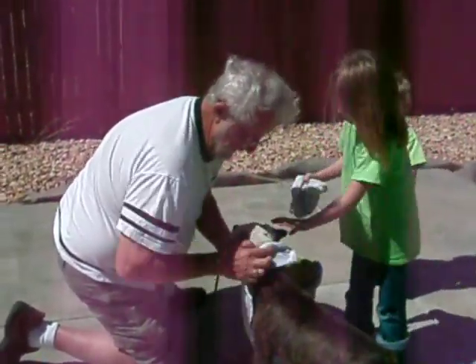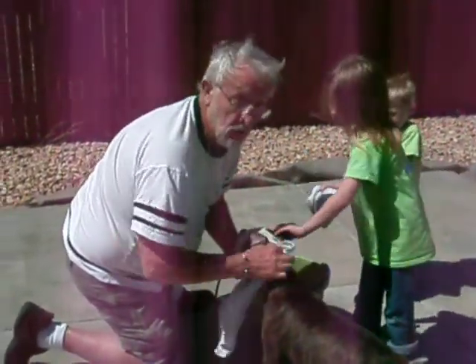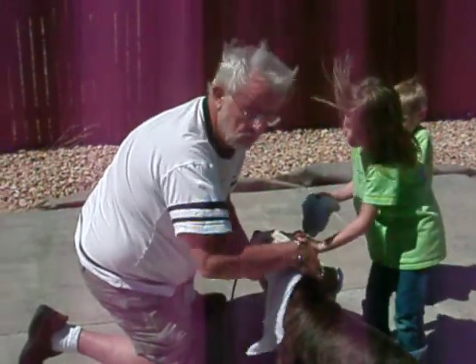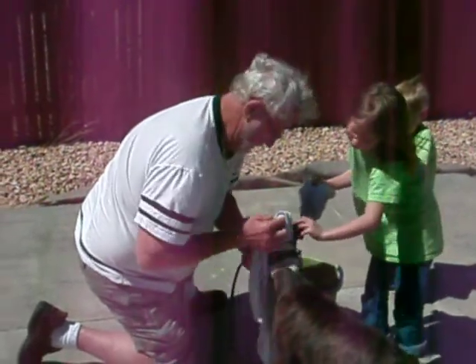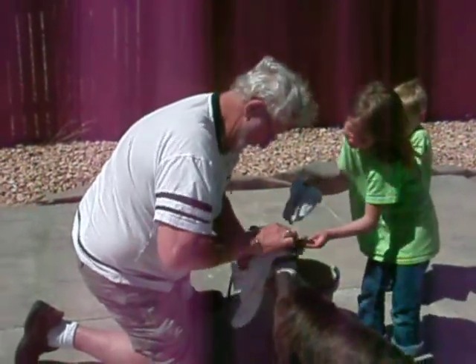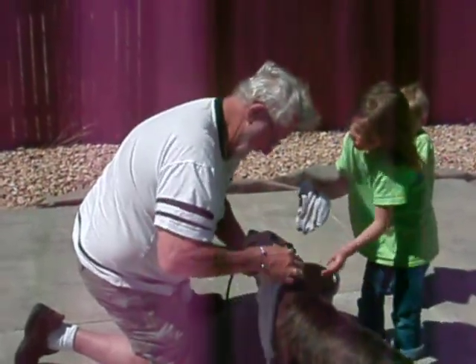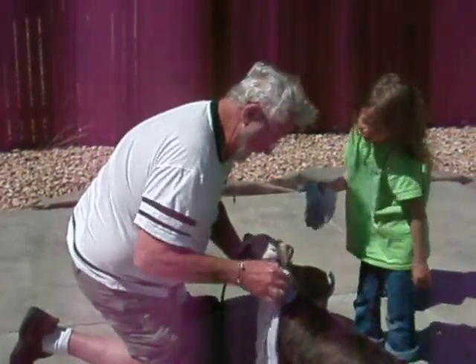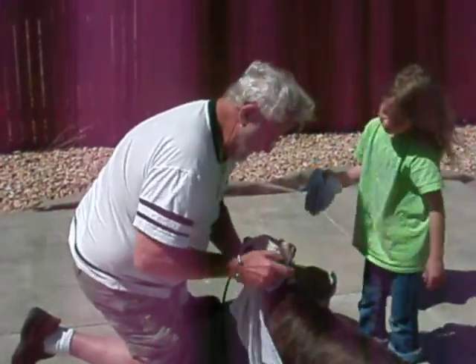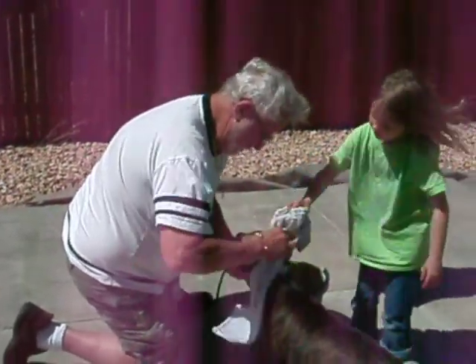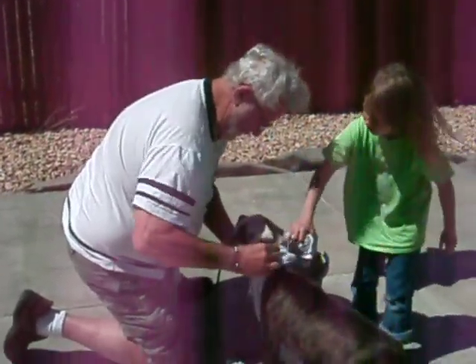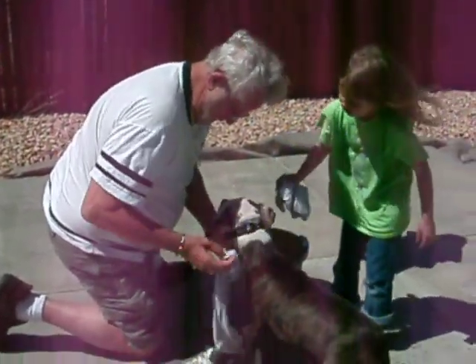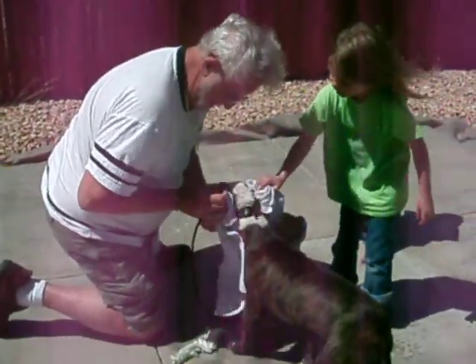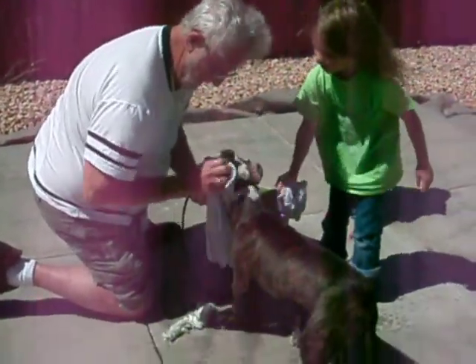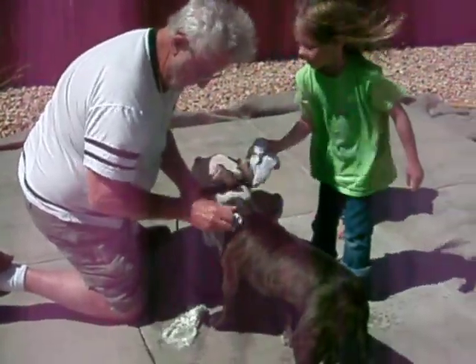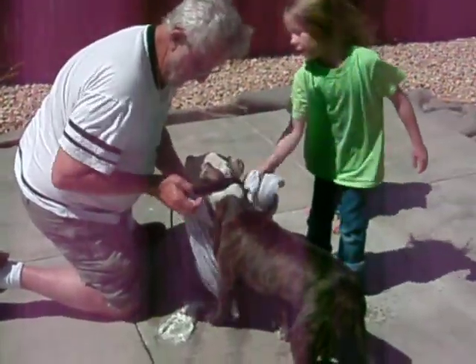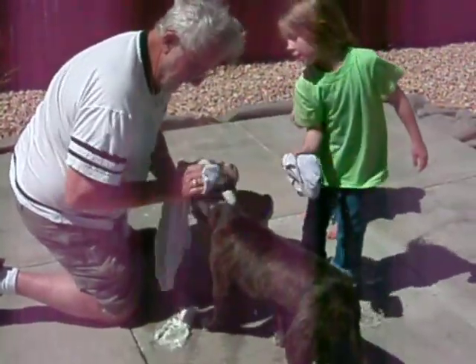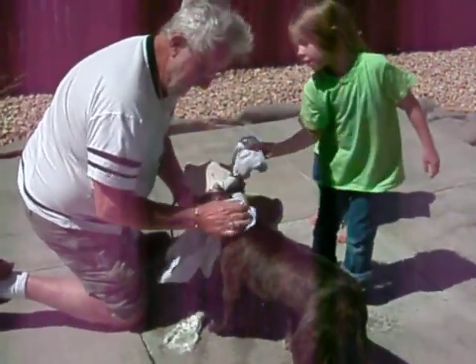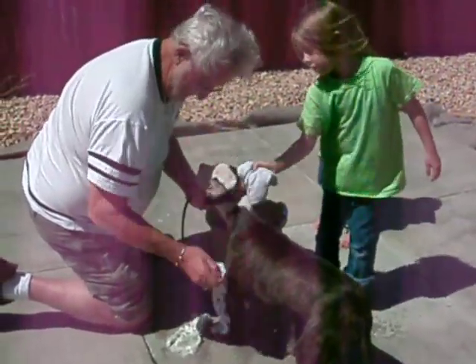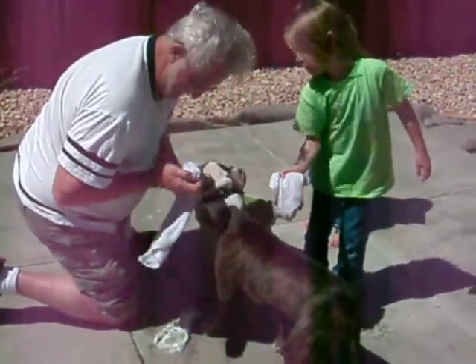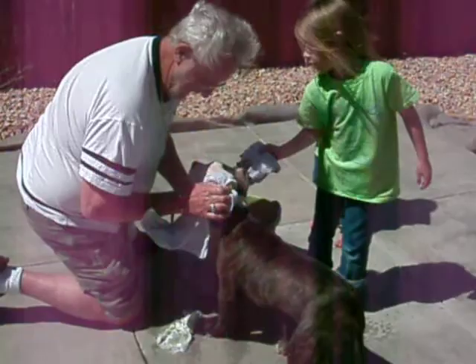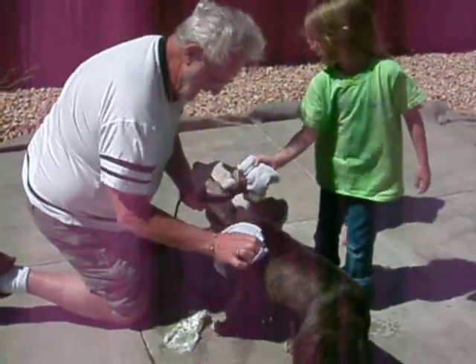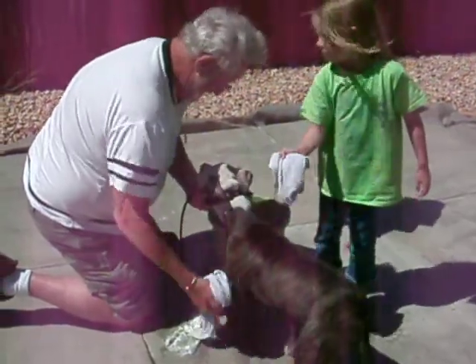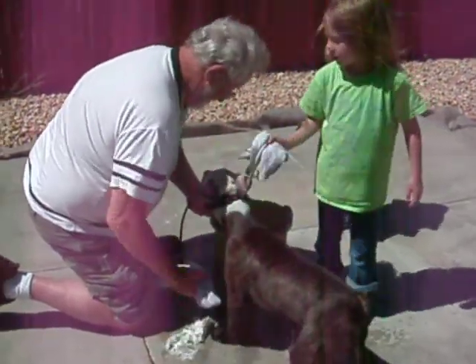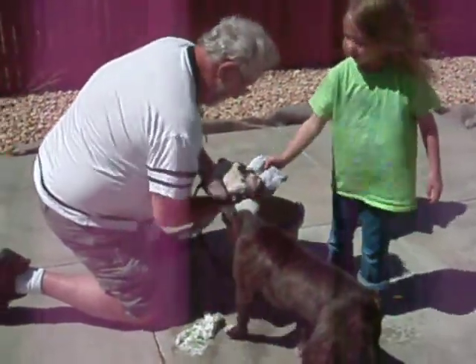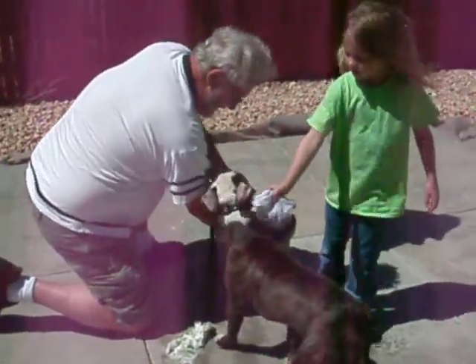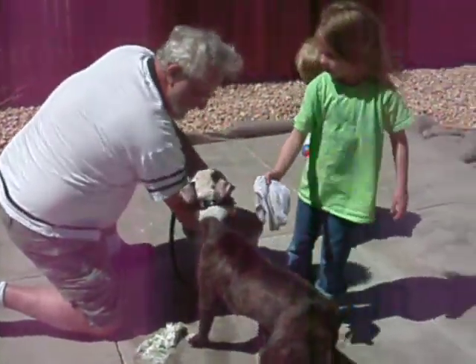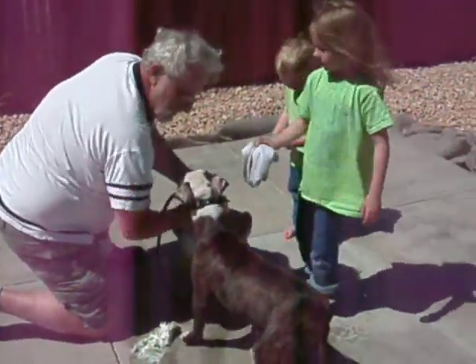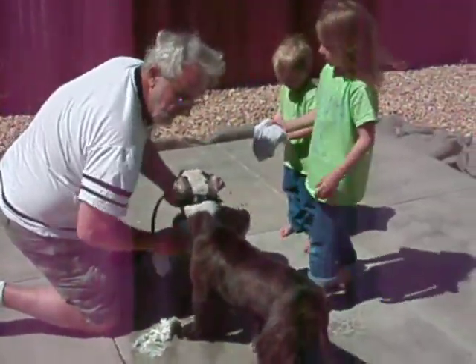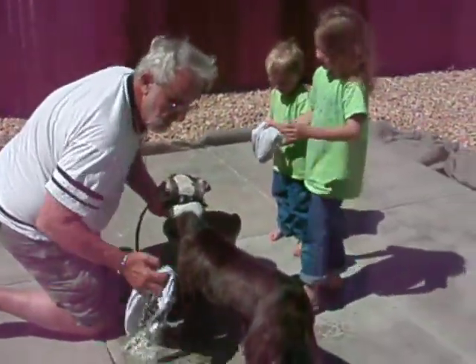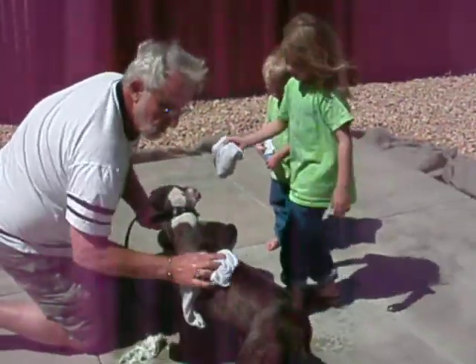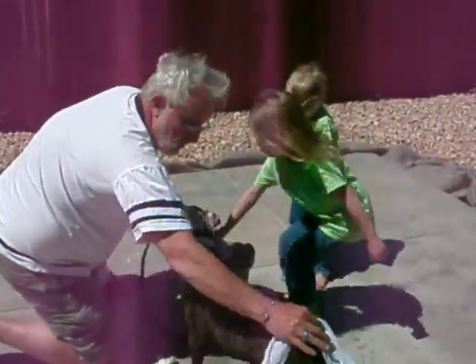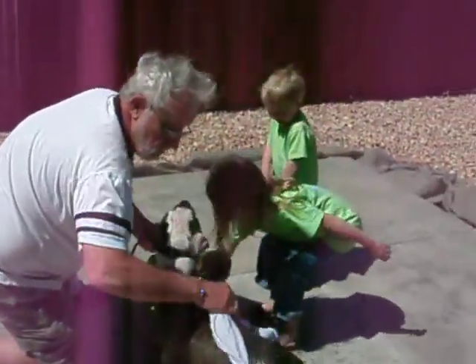Right here. Watch his ears. He's doing better now. Look at that. Kevin, you're a good helper. What are you doing, Christian?